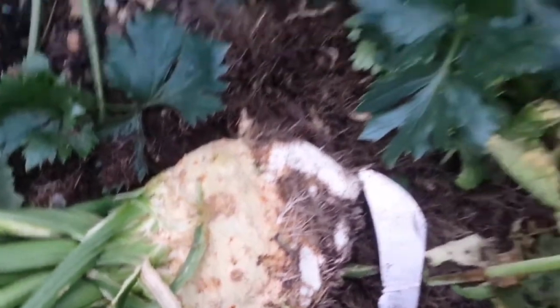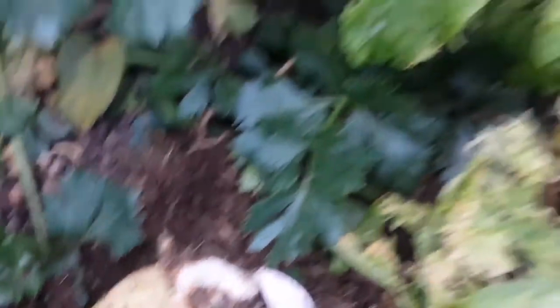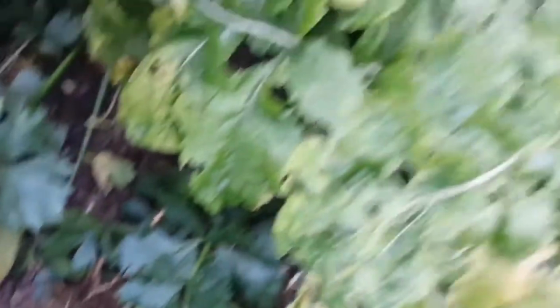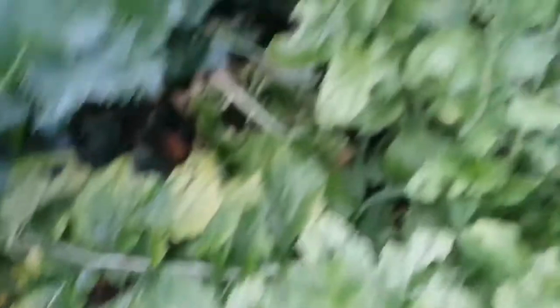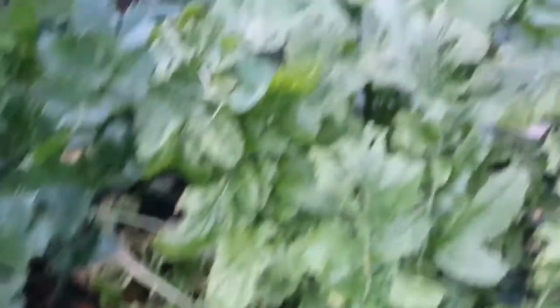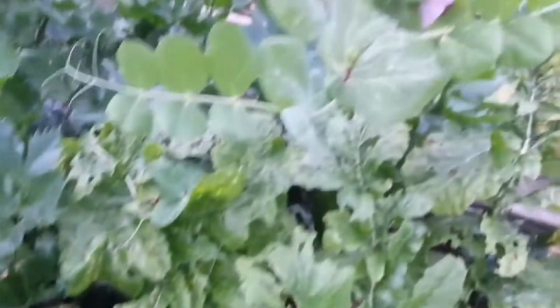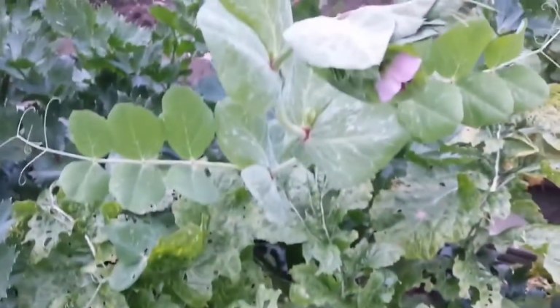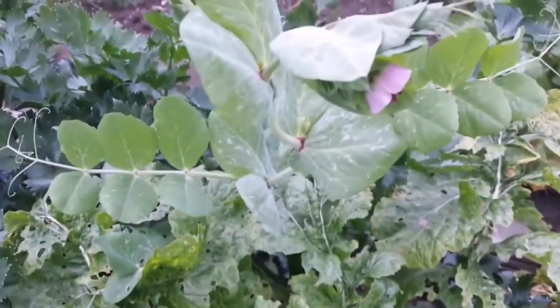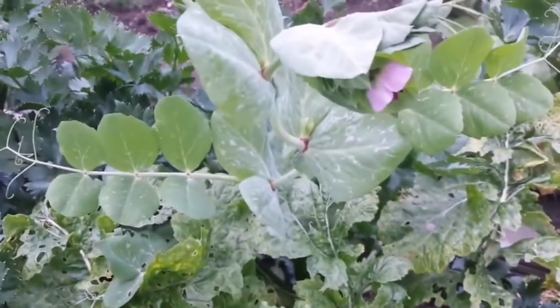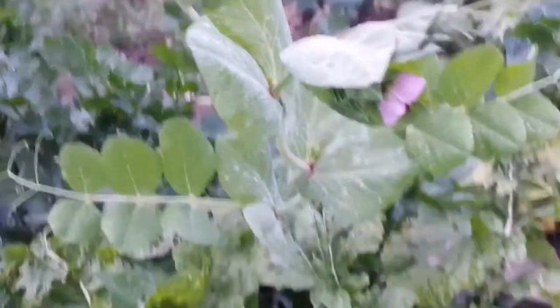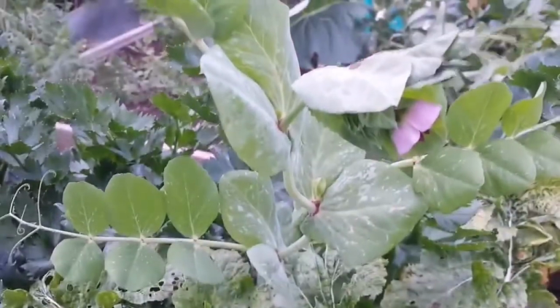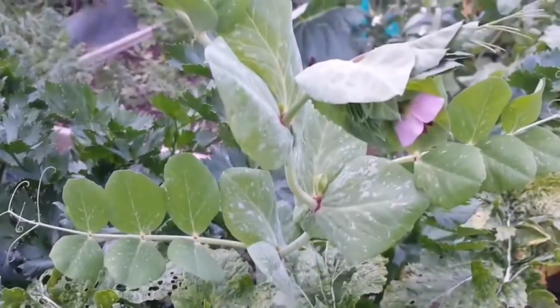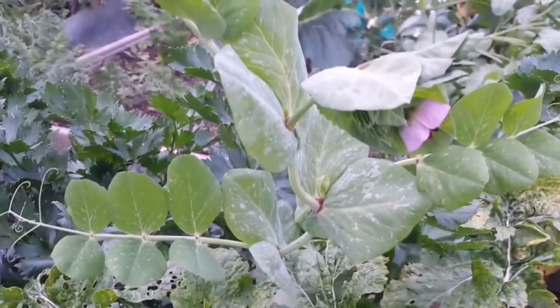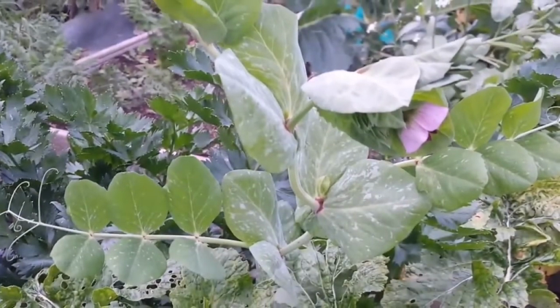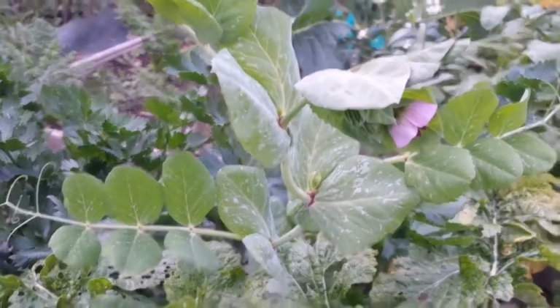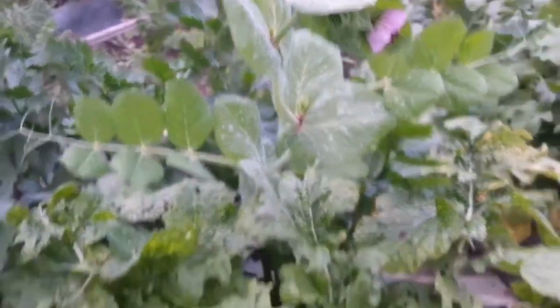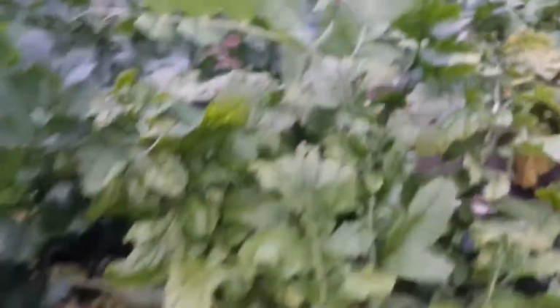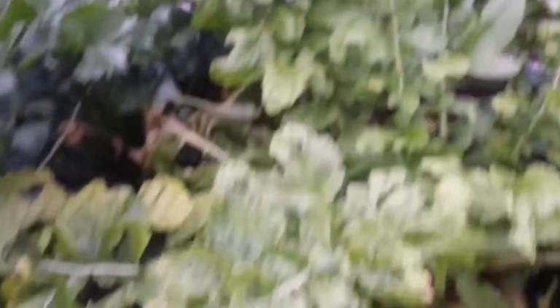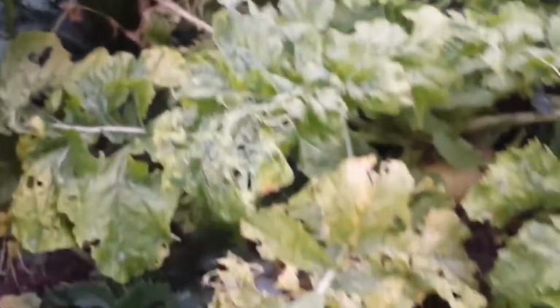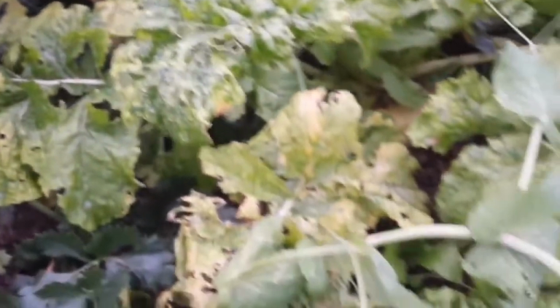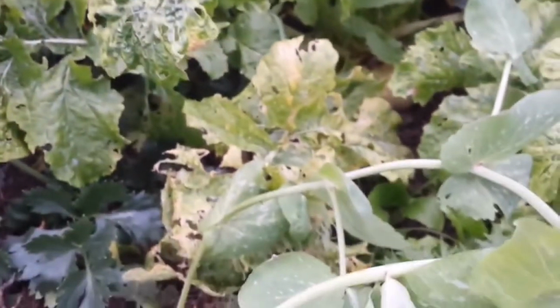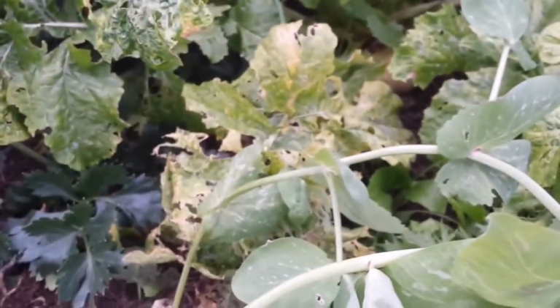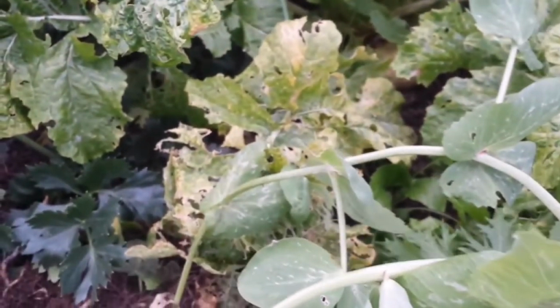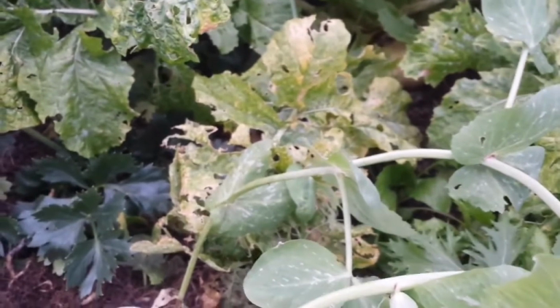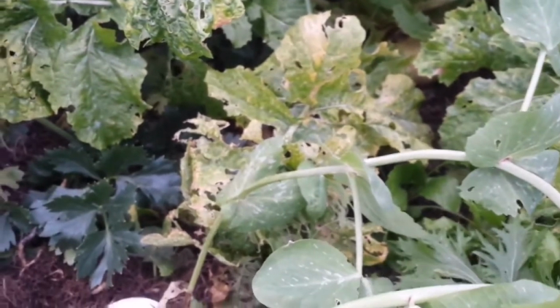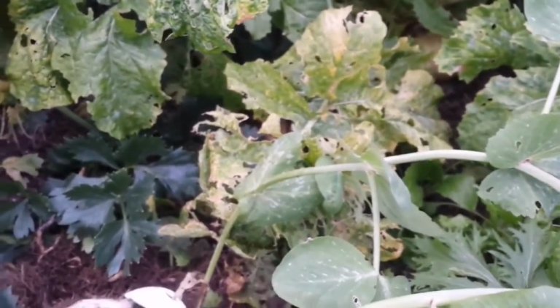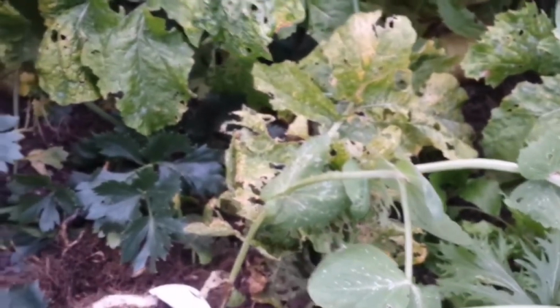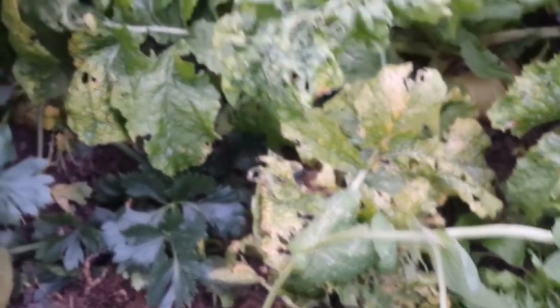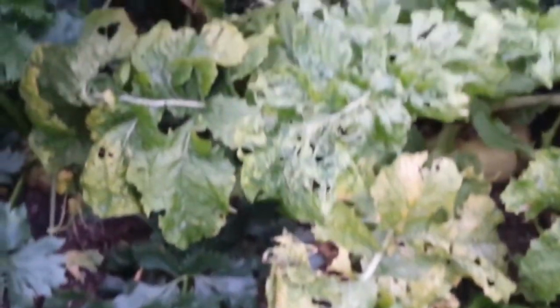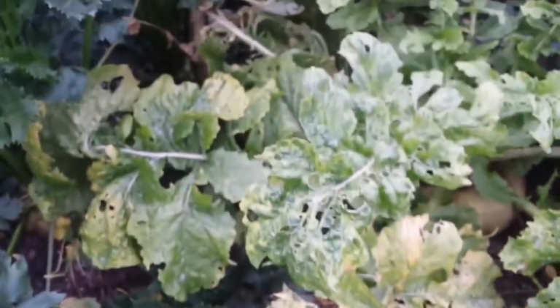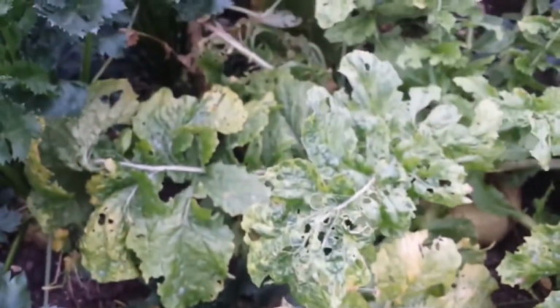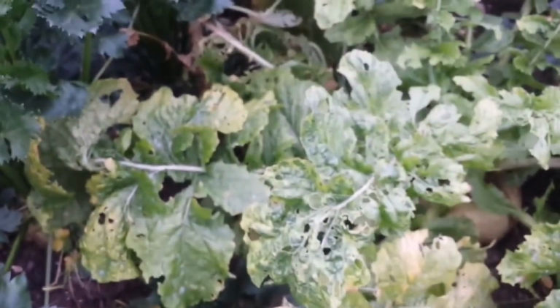I also have some mangetout peas here, grown from some renegade seeds probably planted here. So that is nice to have that as well.